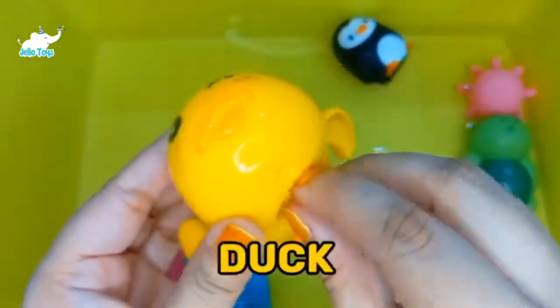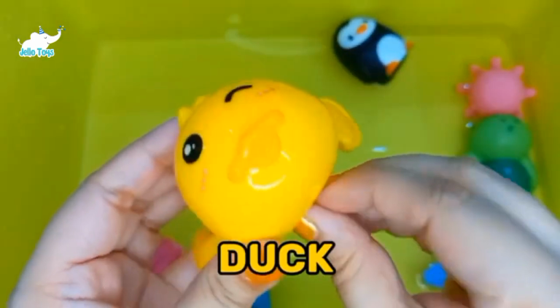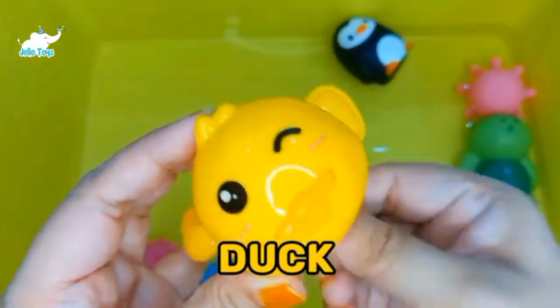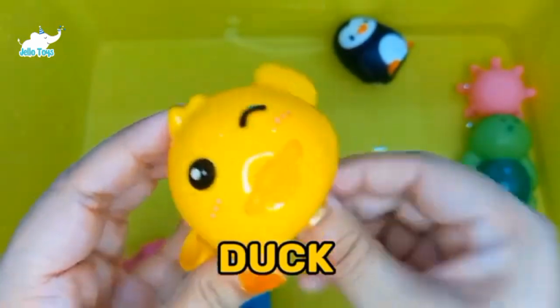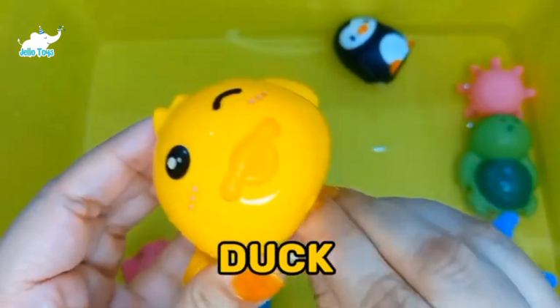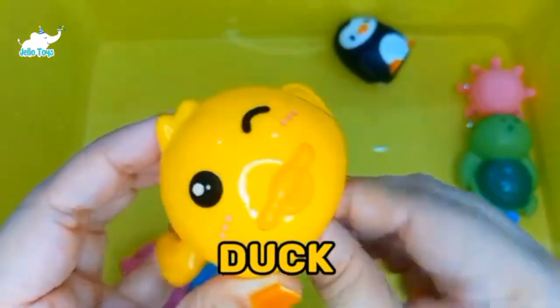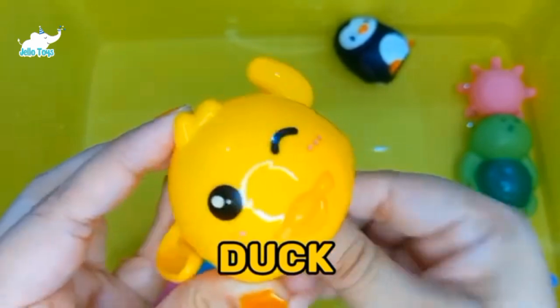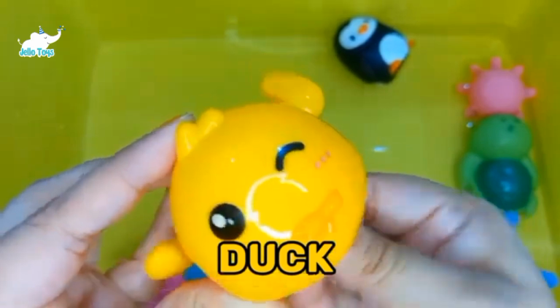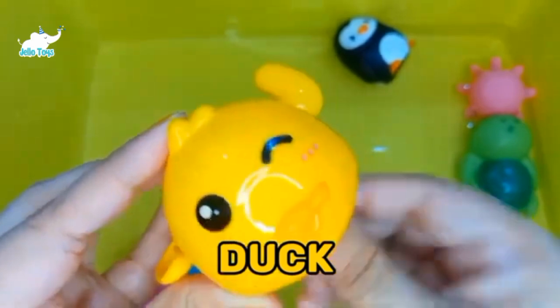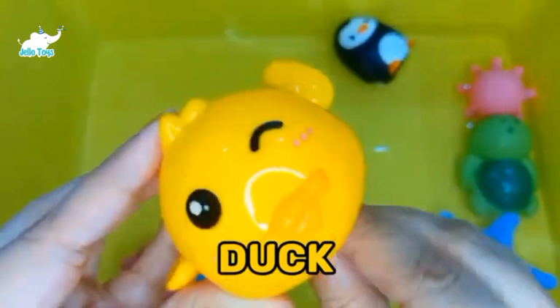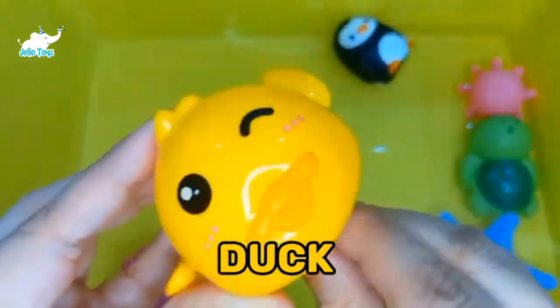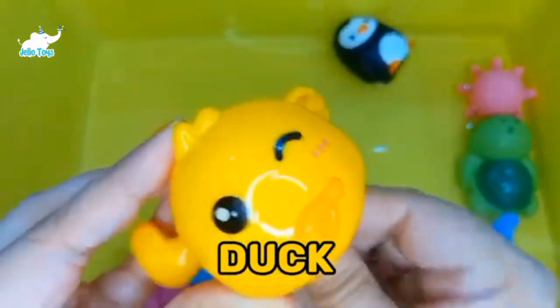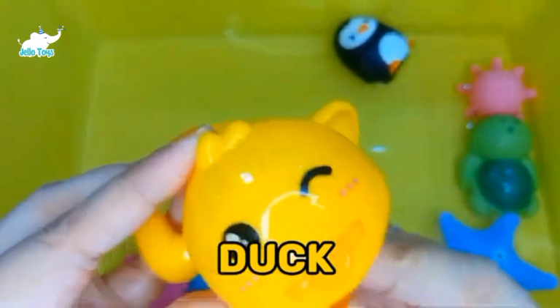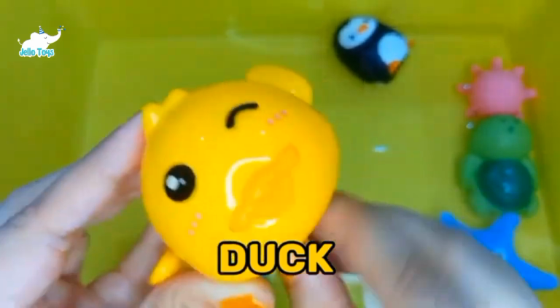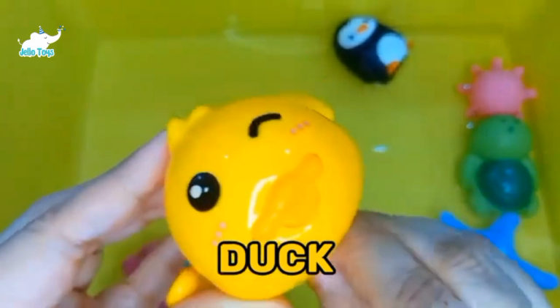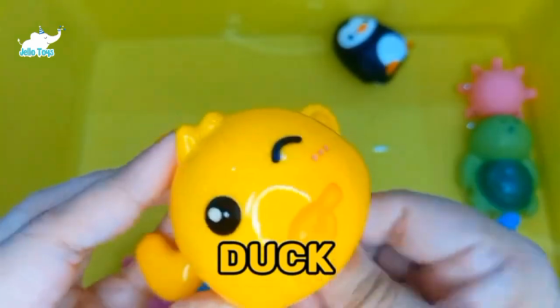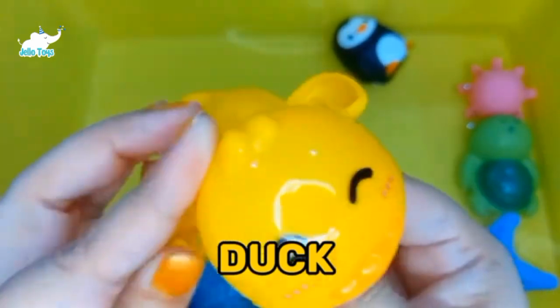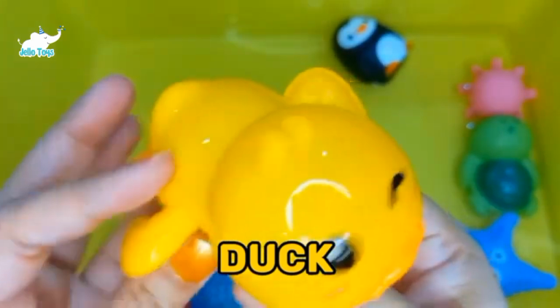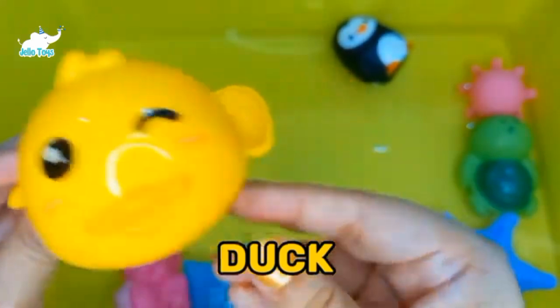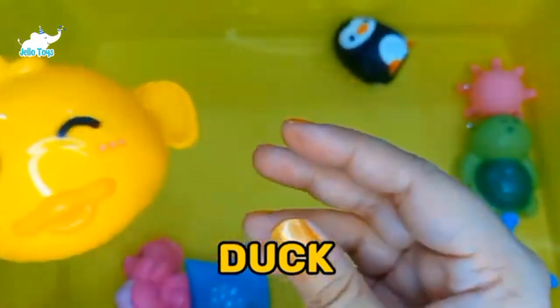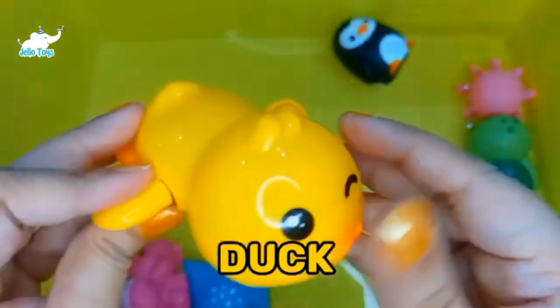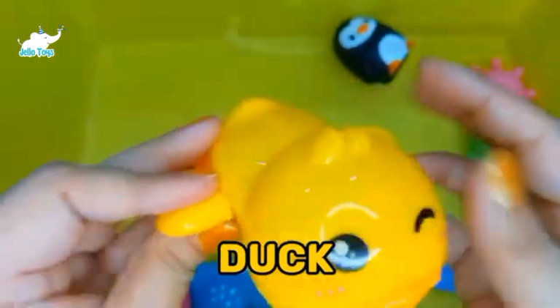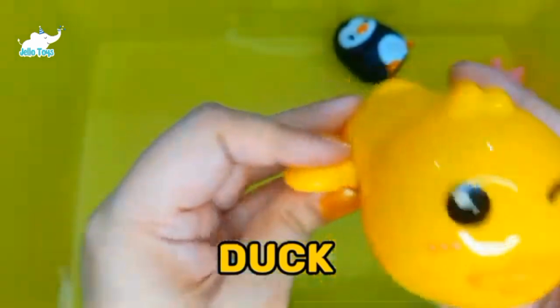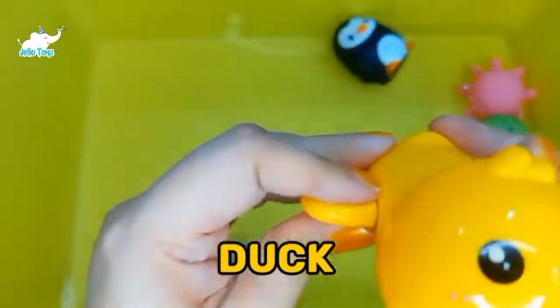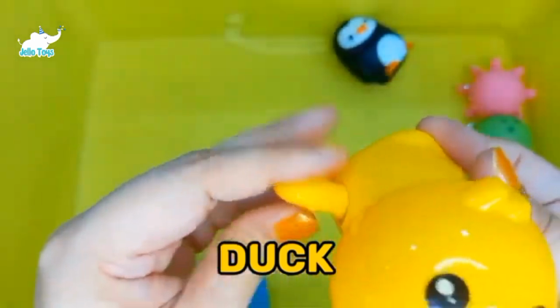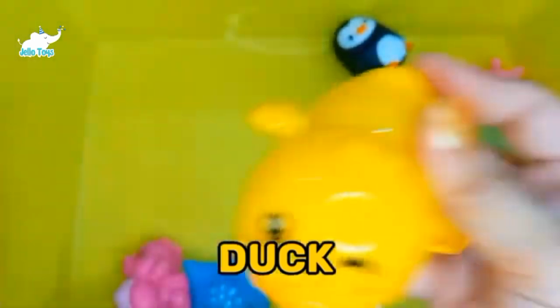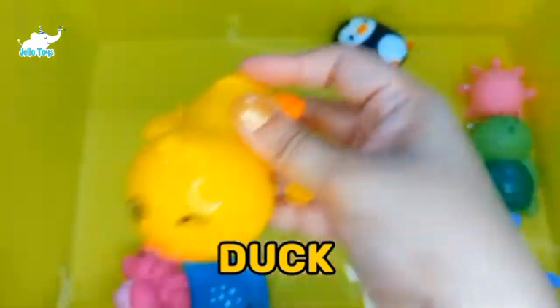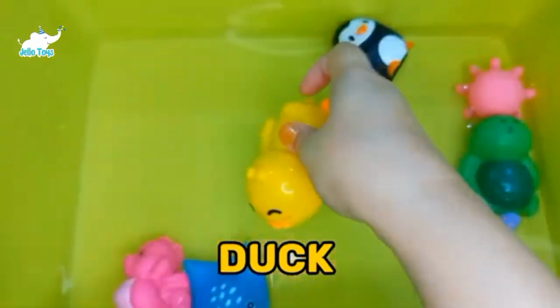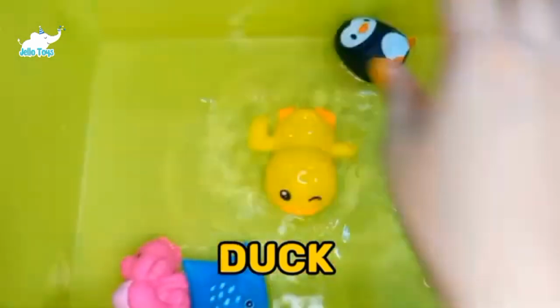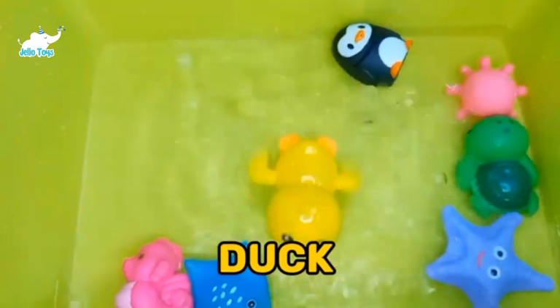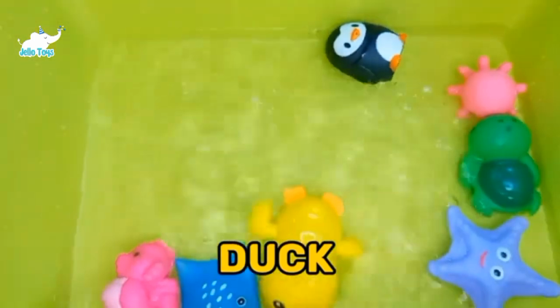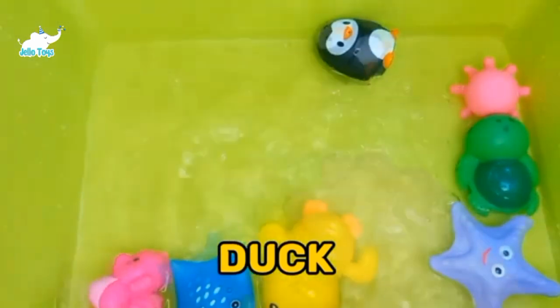Ducks. Ducks are found everywhere in the world except Antarctica. Ducks have been domesticated as pets and farm animals for more than 500 years. They are curious and friendly animals.